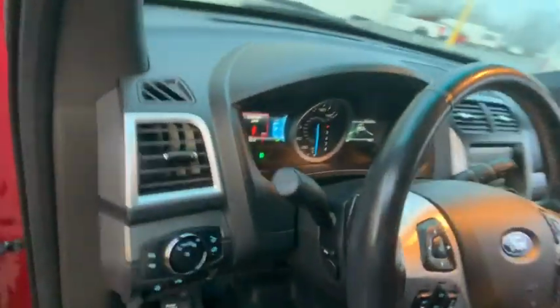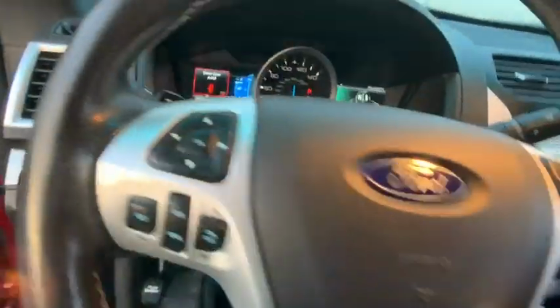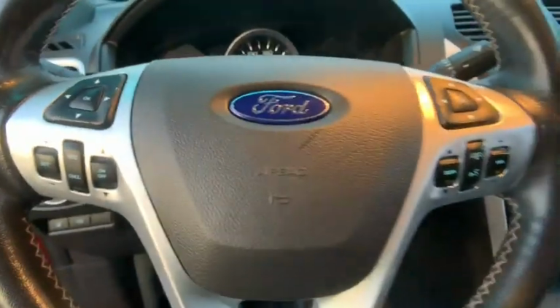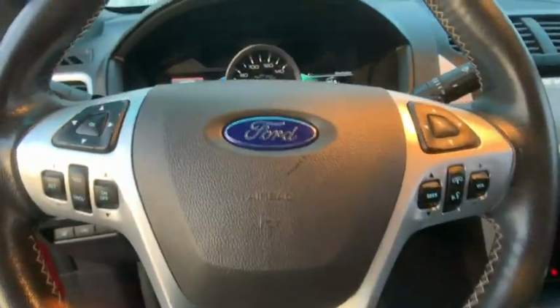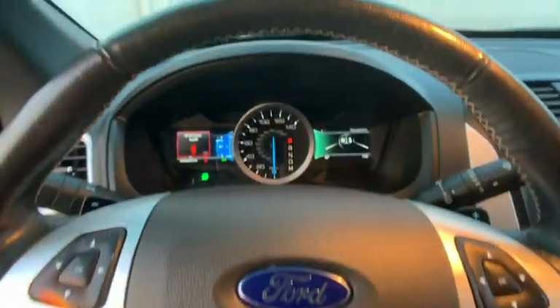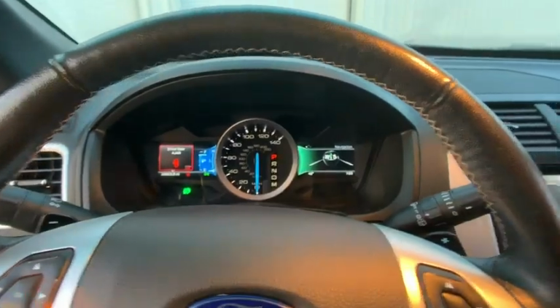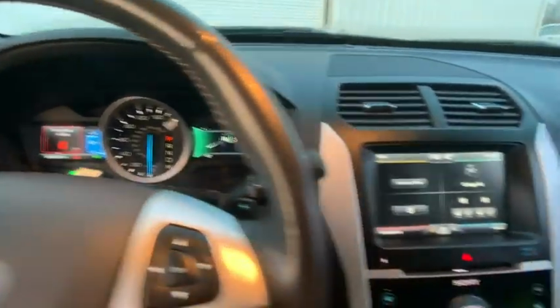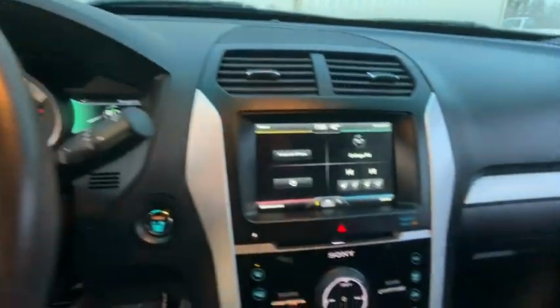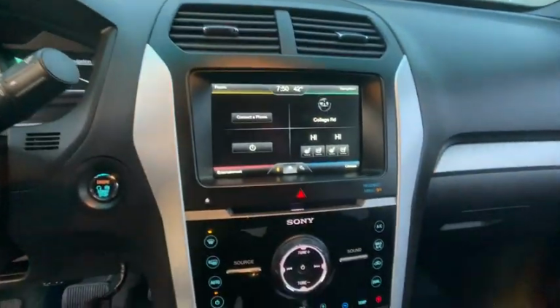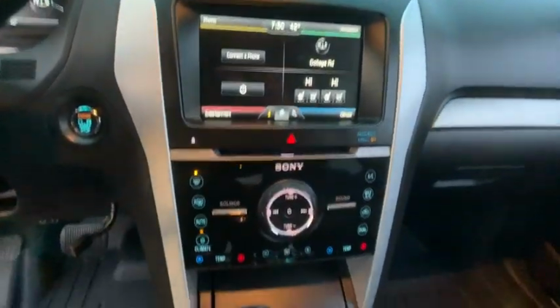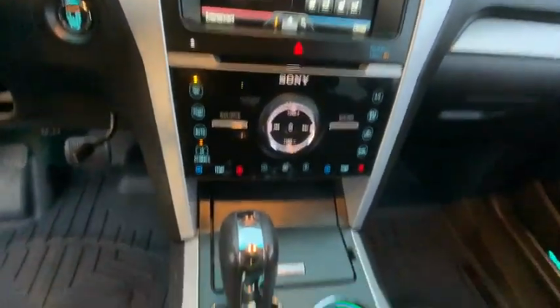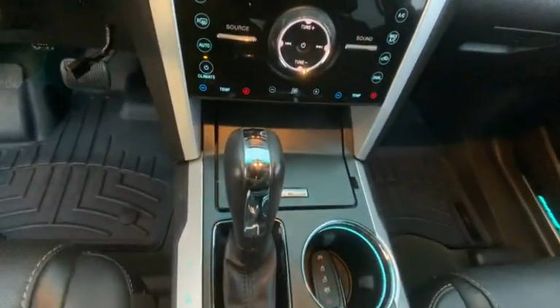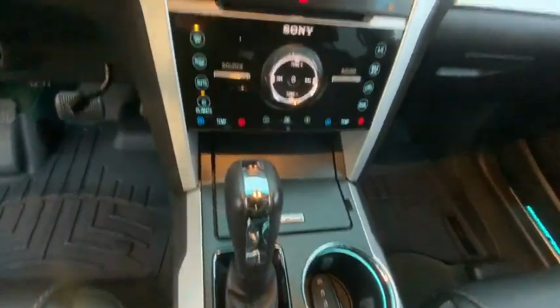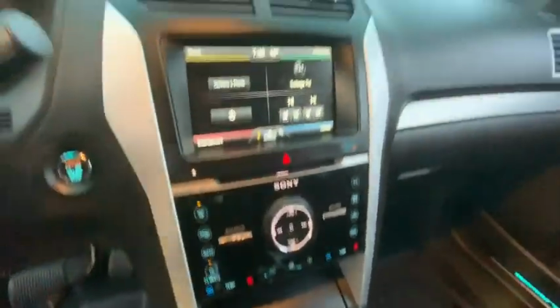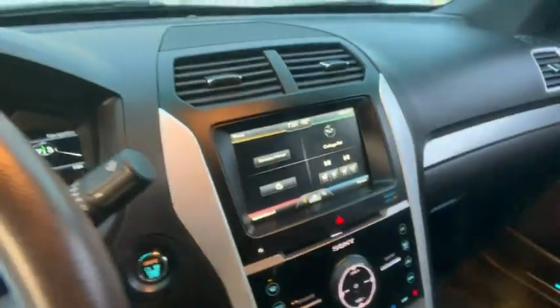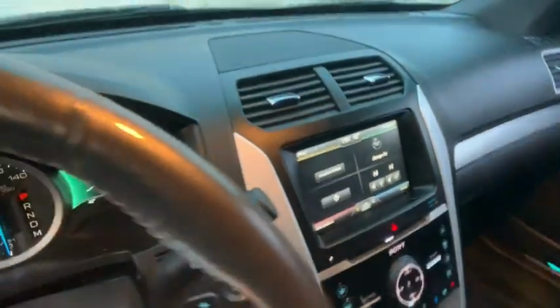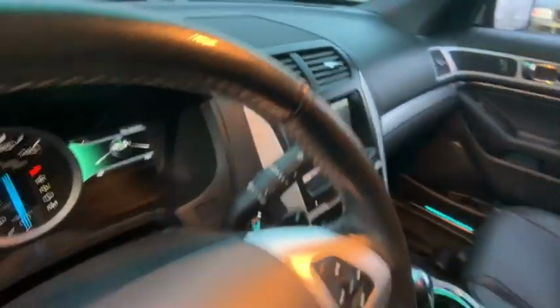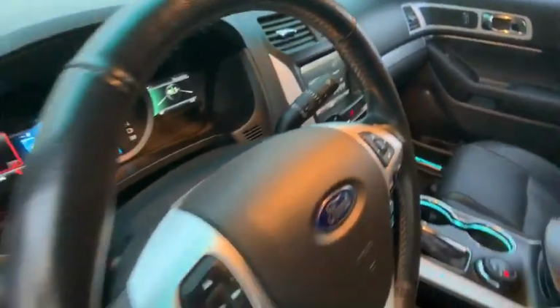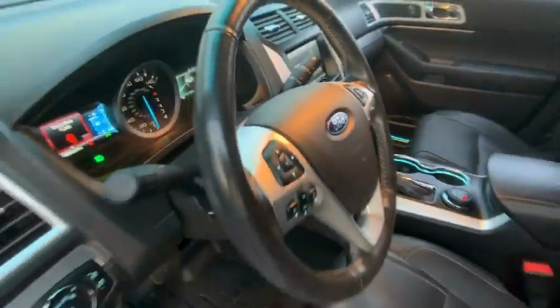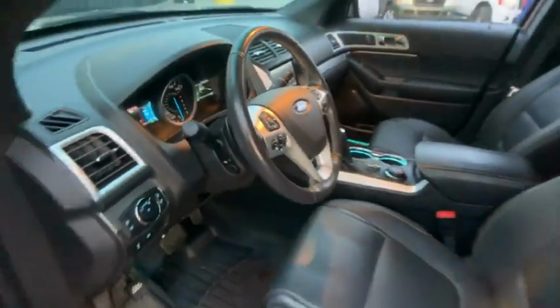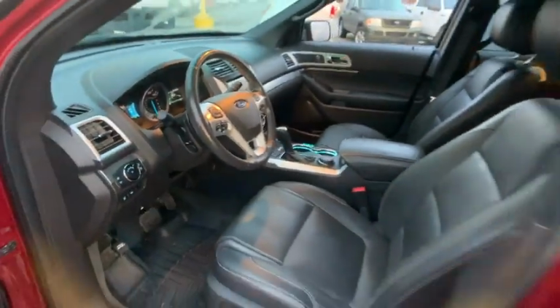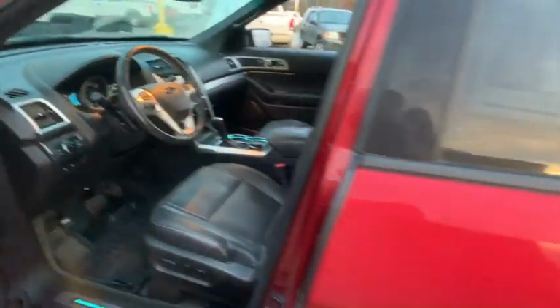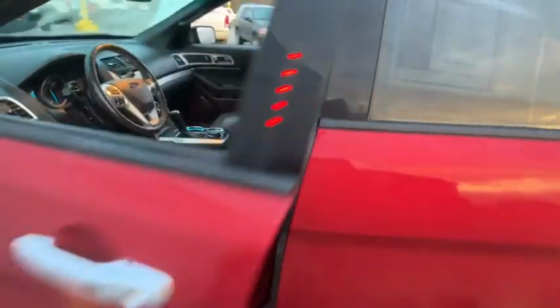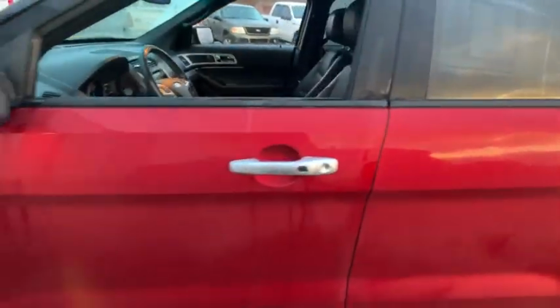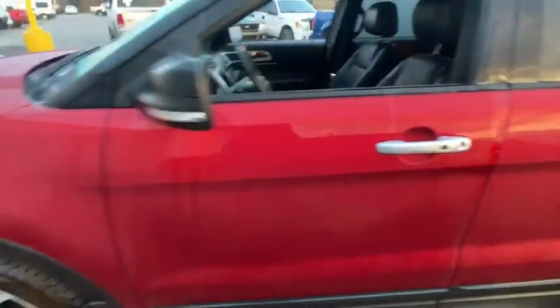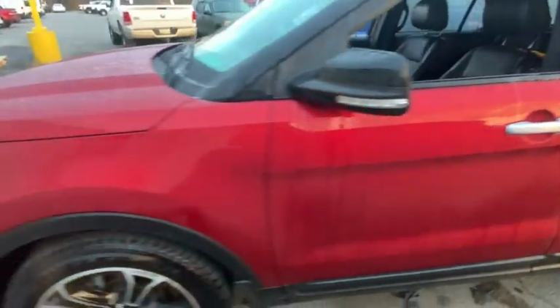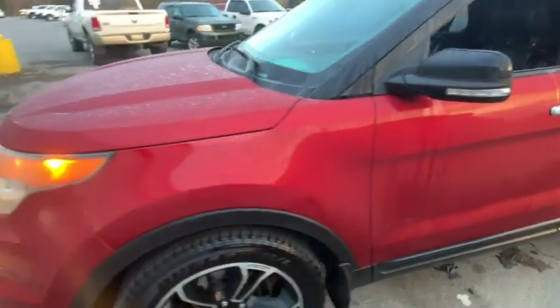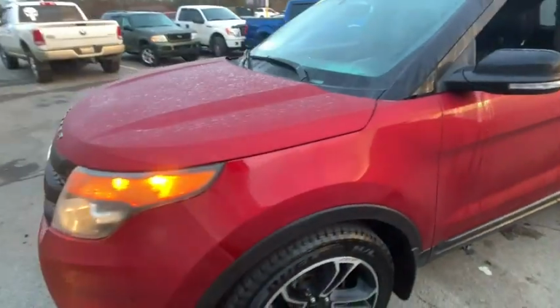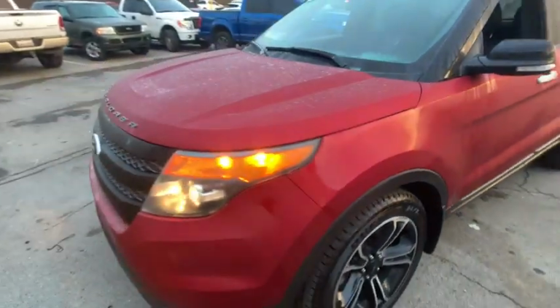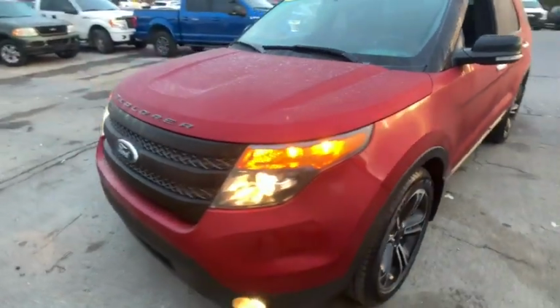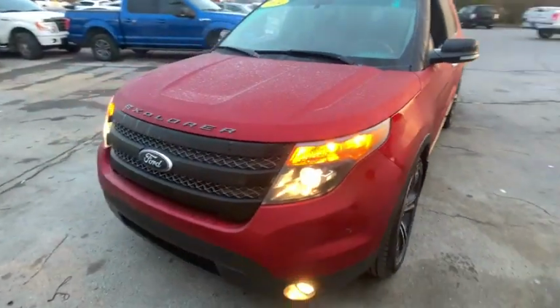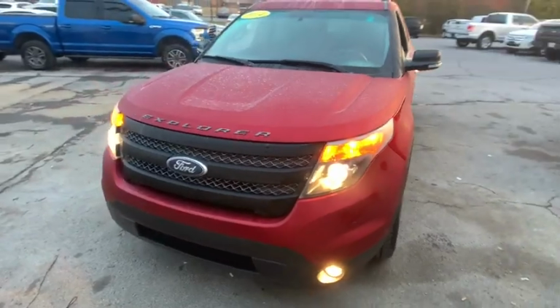Voice-activated navigation system, universal garage door opener, compass, fog lights, power windows, electronic stability control, security system, rear window defroster, heated front seat, trip computer.